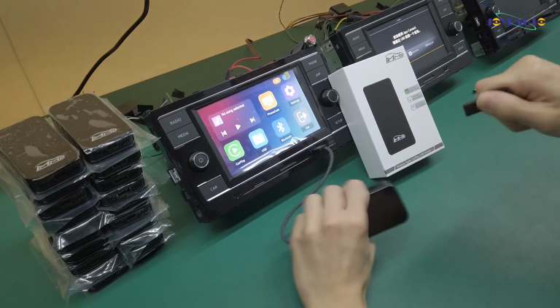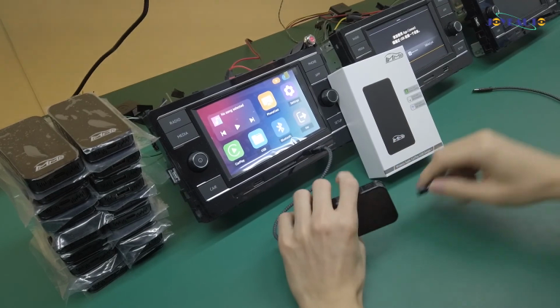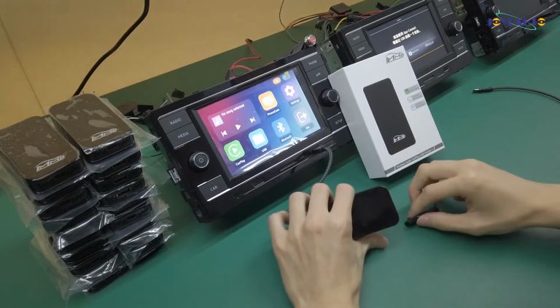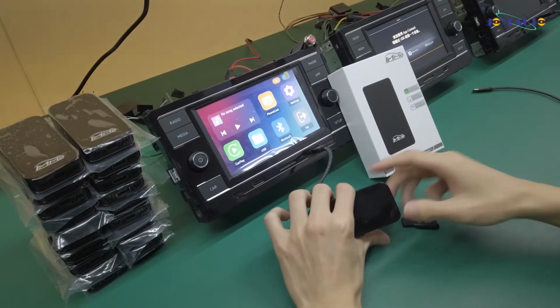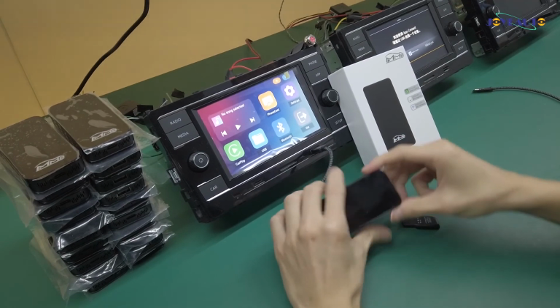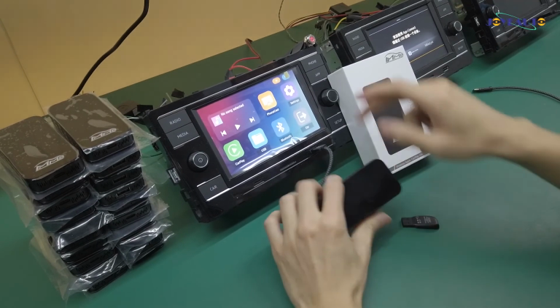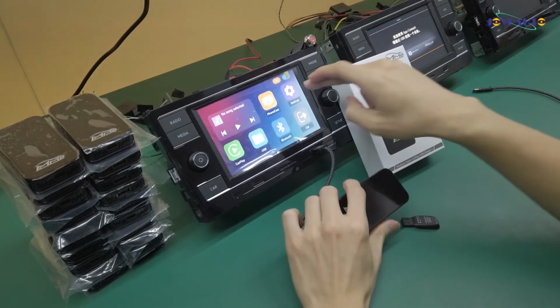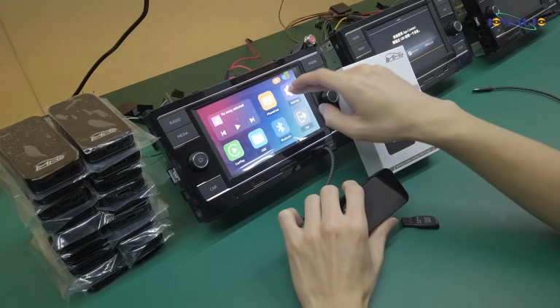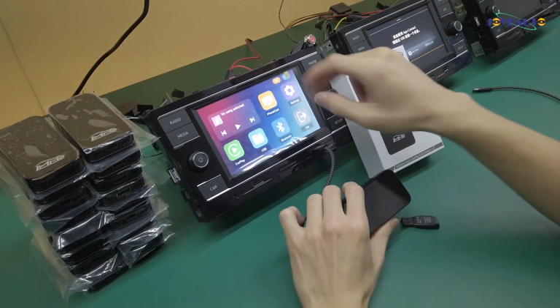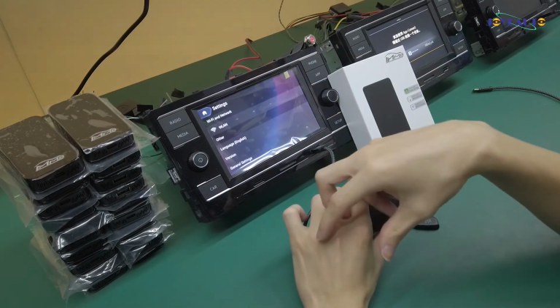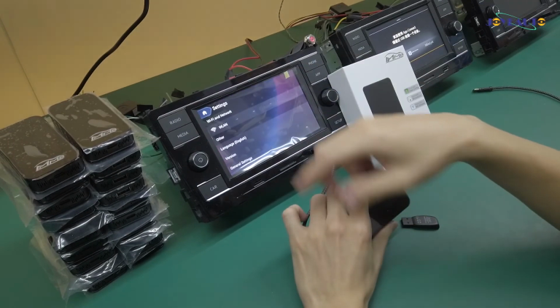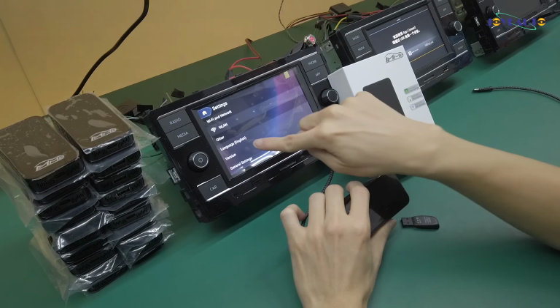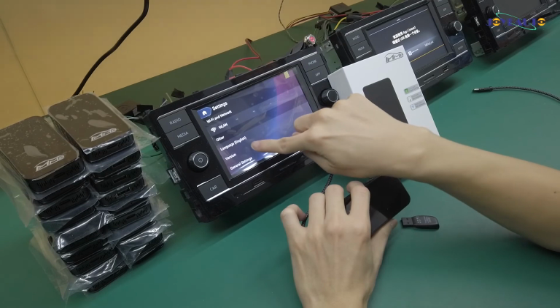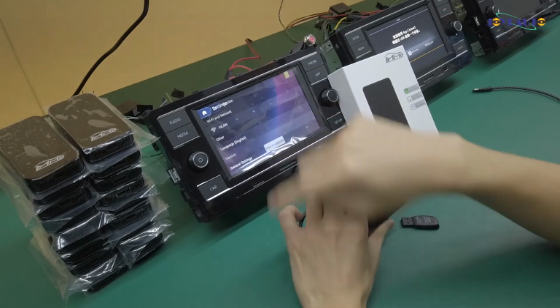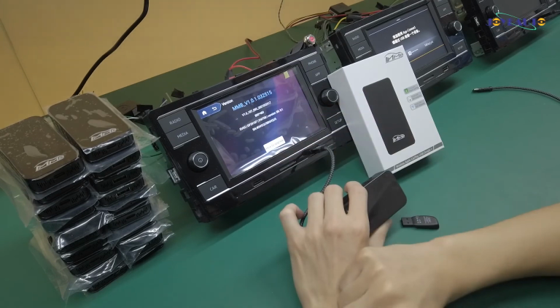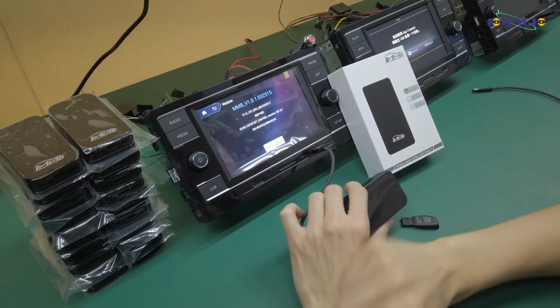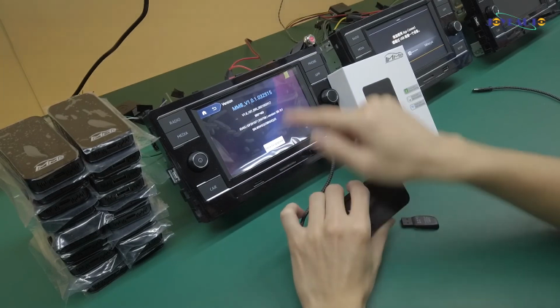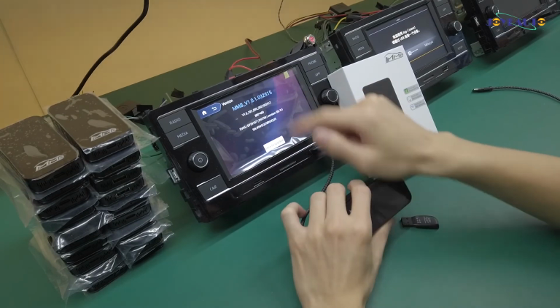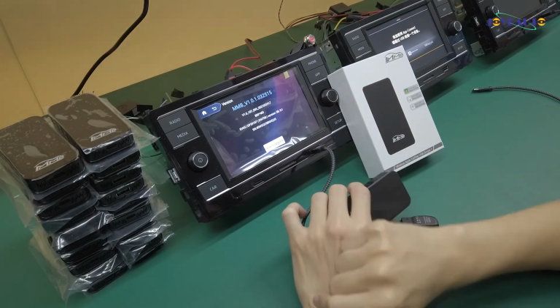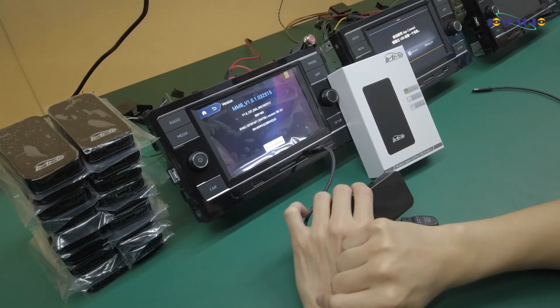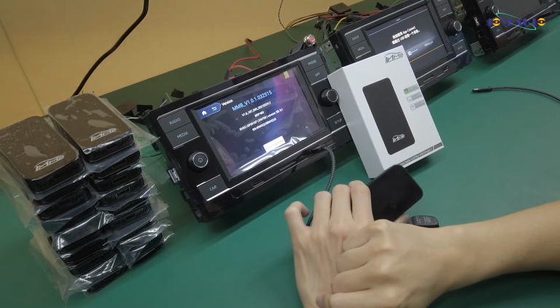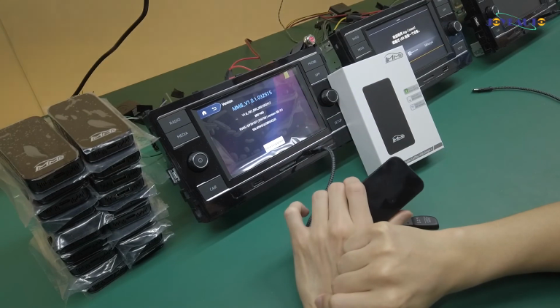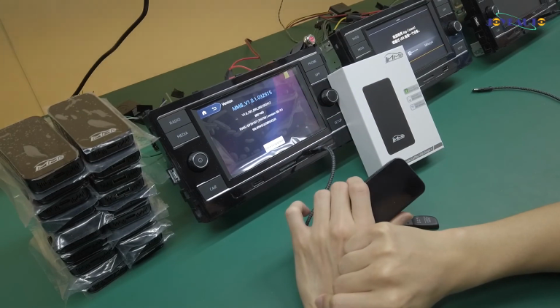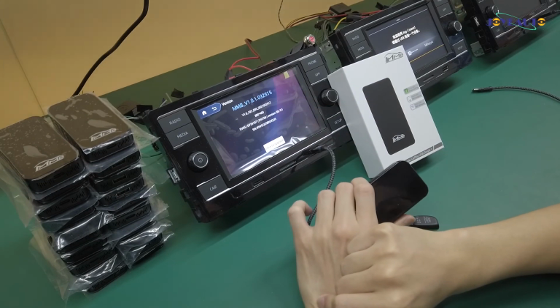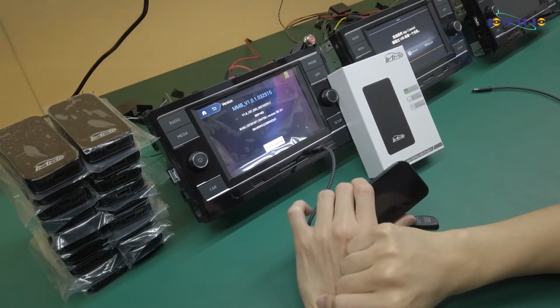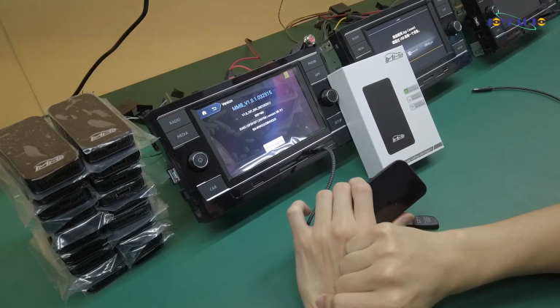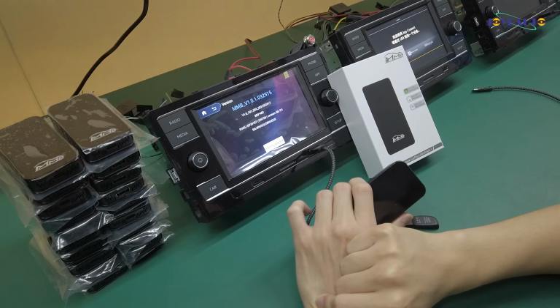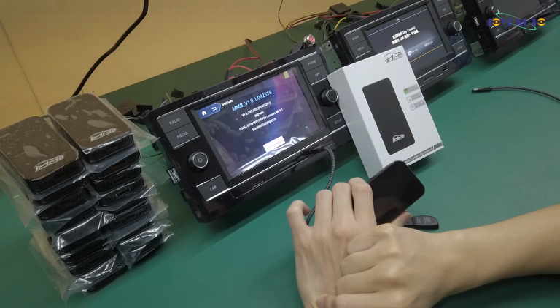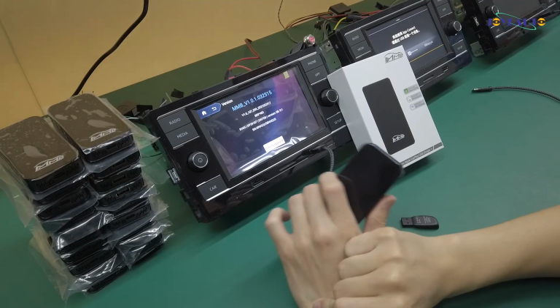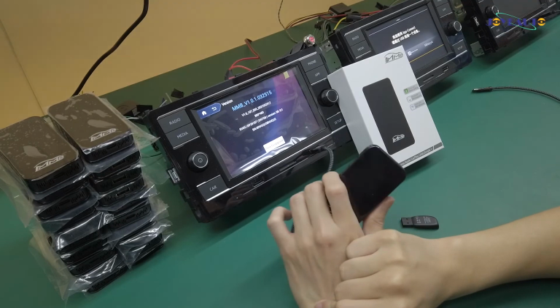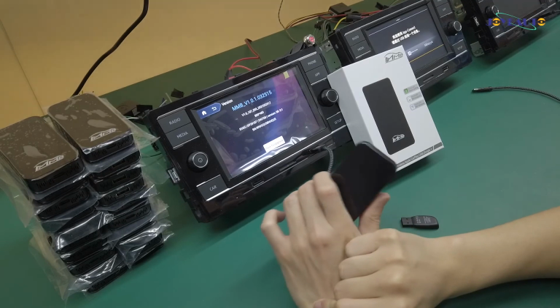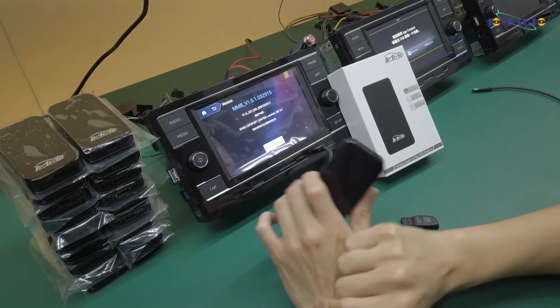And then you can go into the settings here, go to versions and then you can check if the update was successful or not. And that's it, thank you.